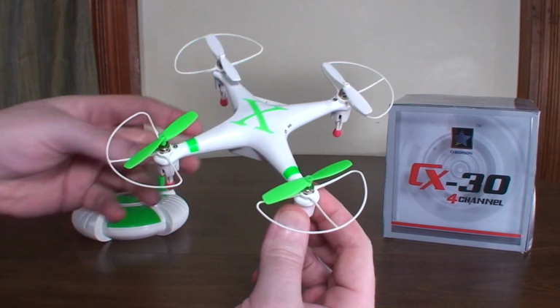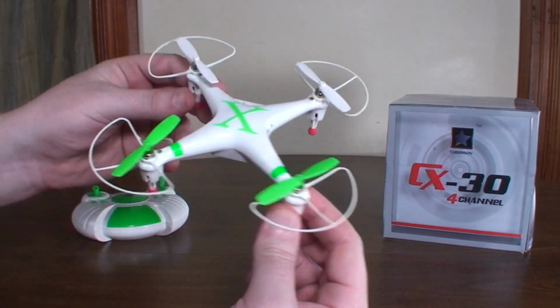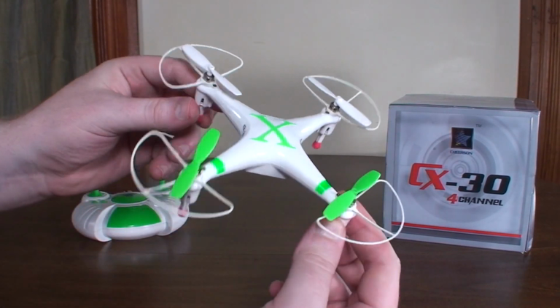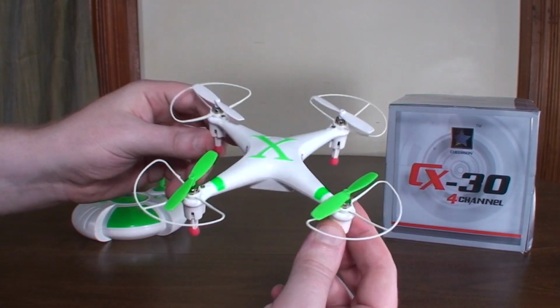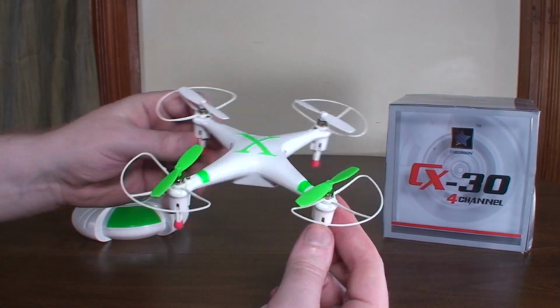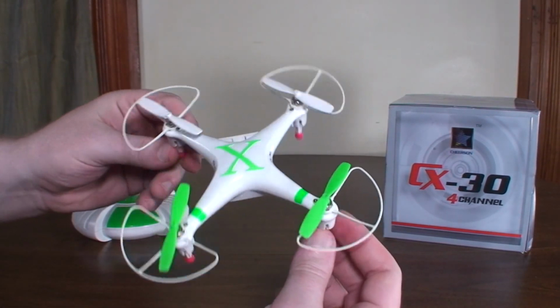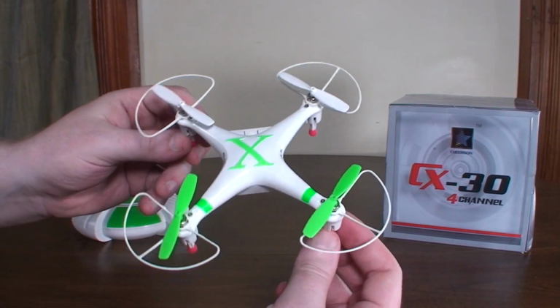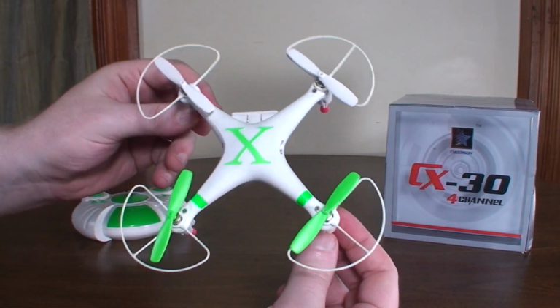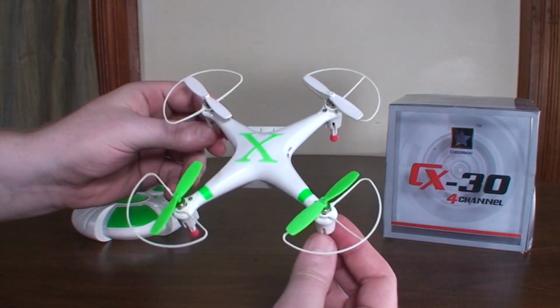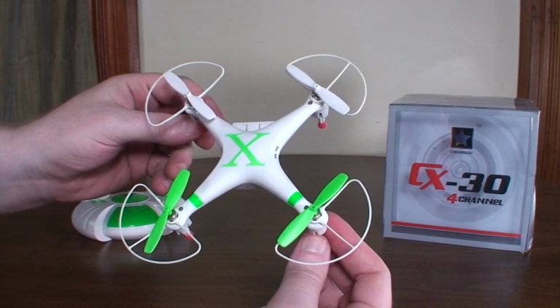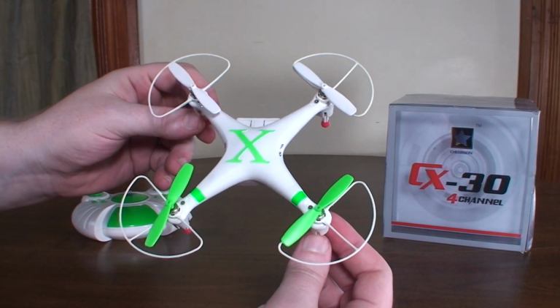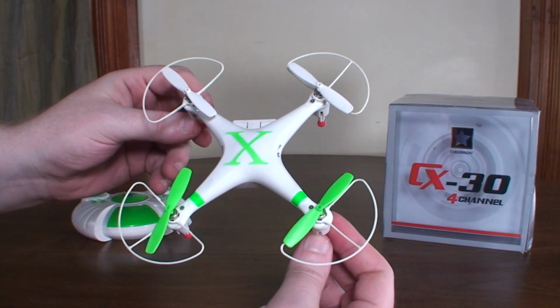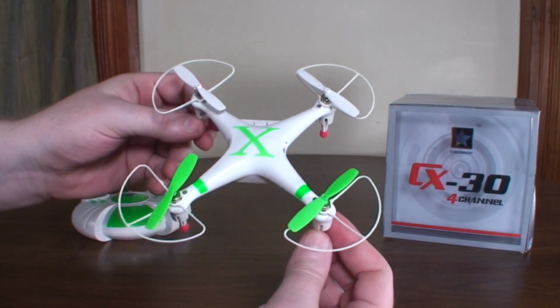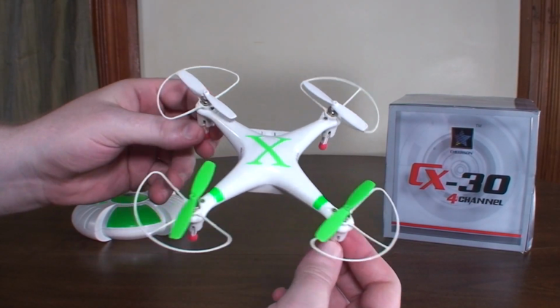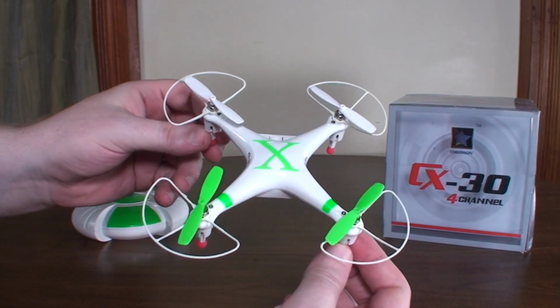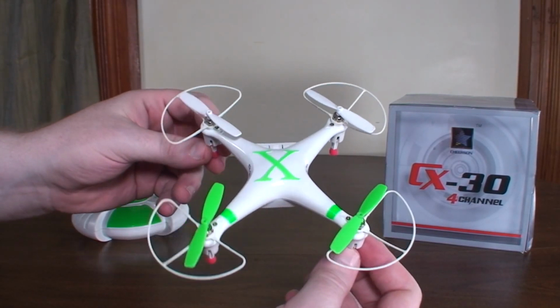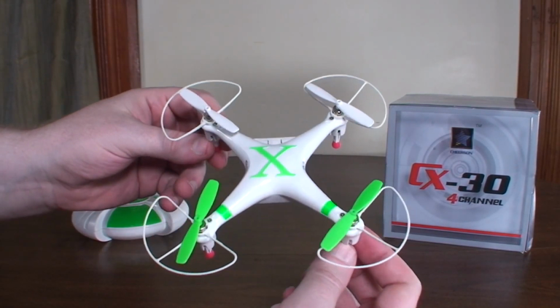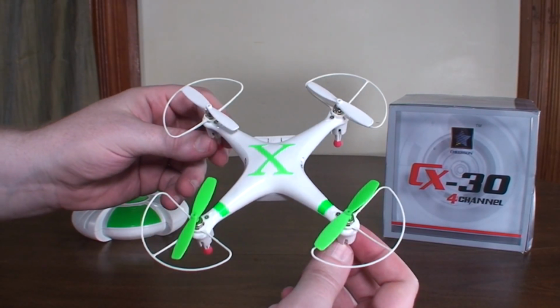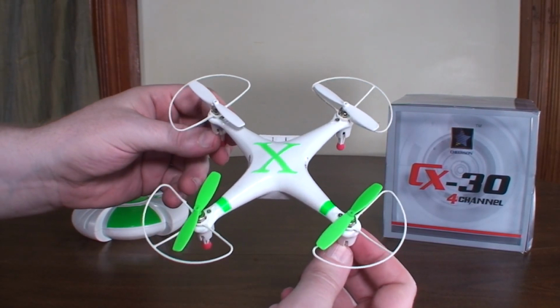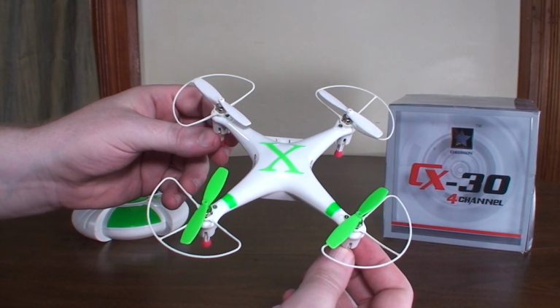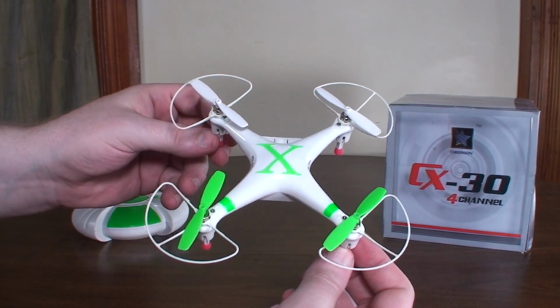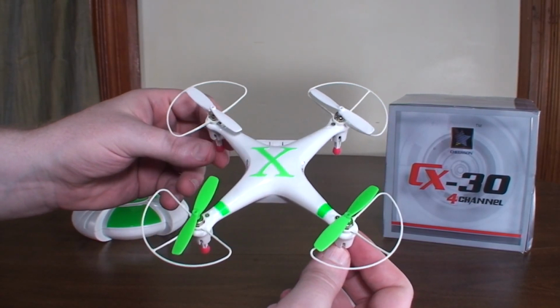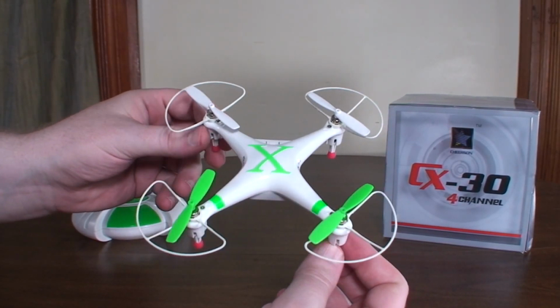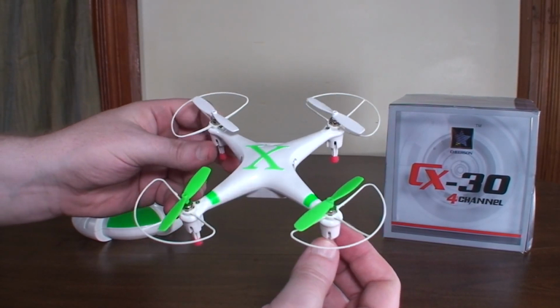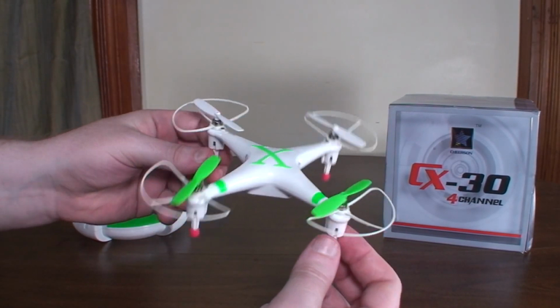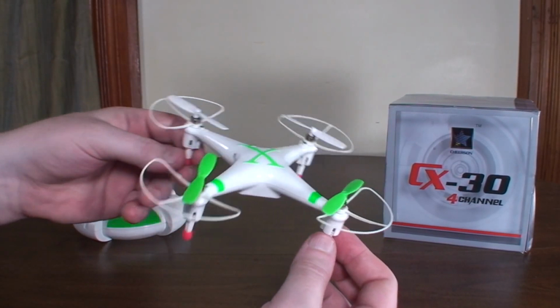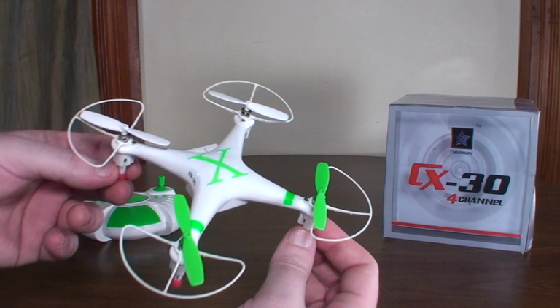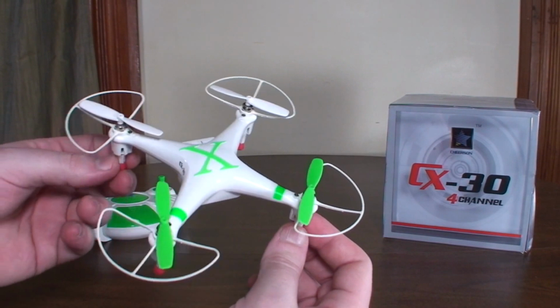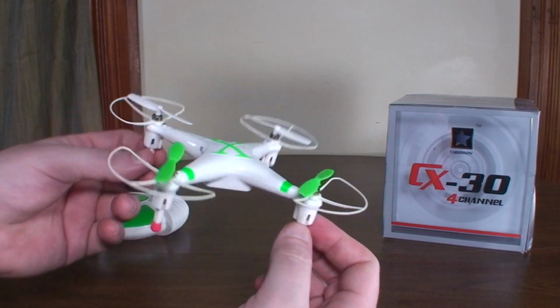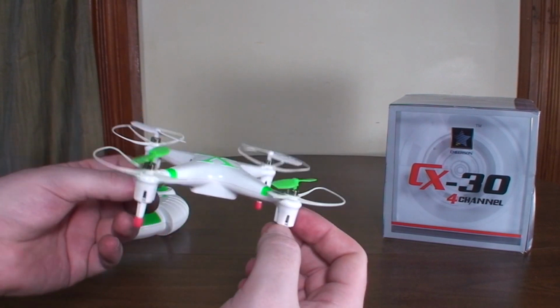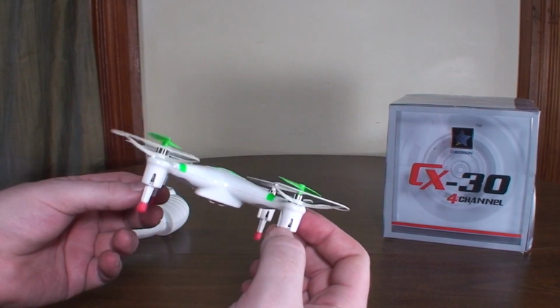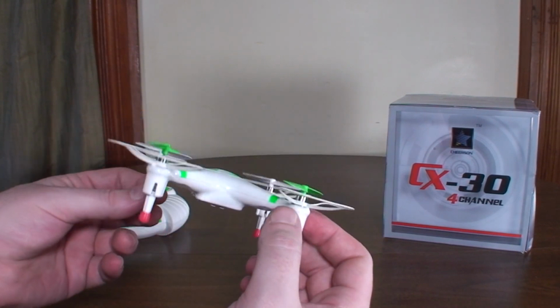It is pretty stable though — nice good six-axis, with smooth flight characteristics and controls pretty well.